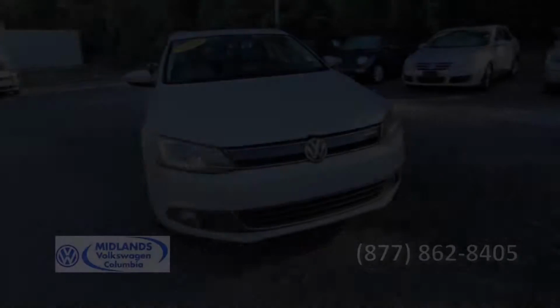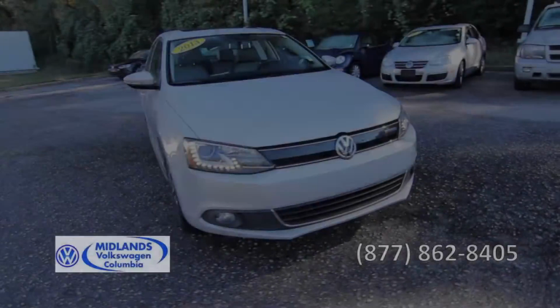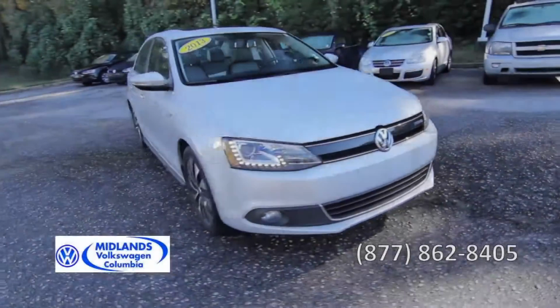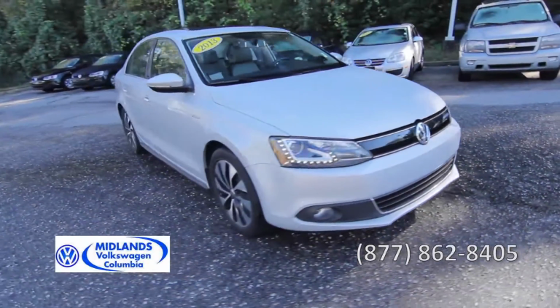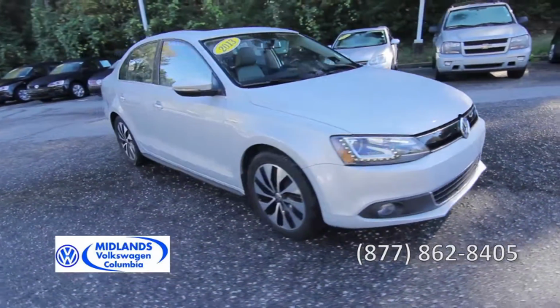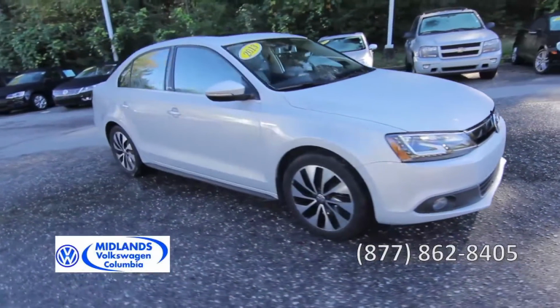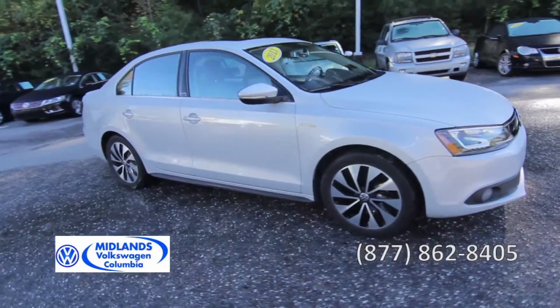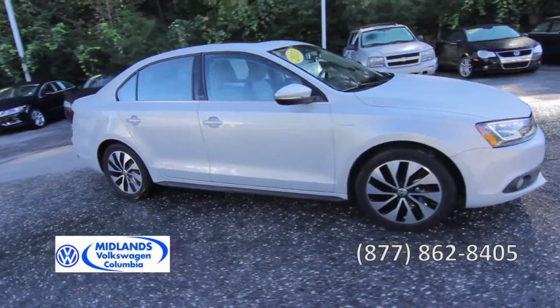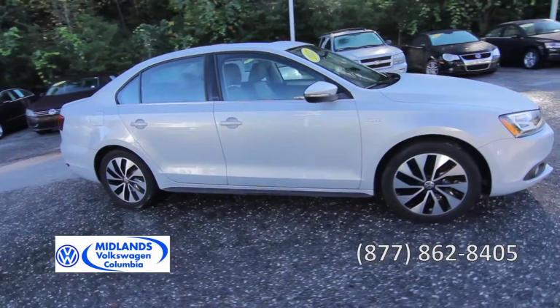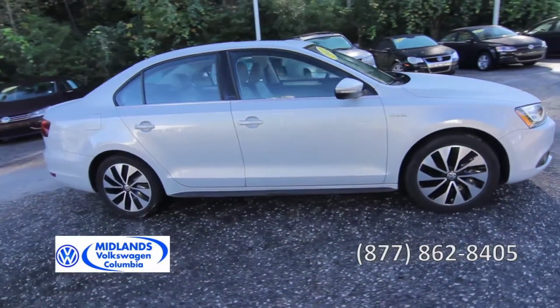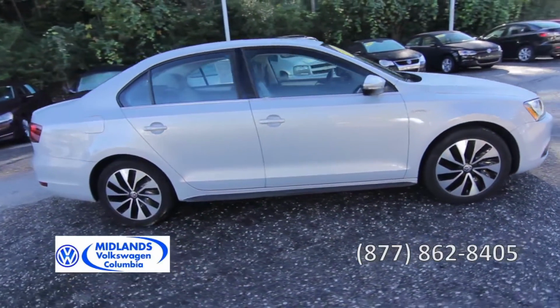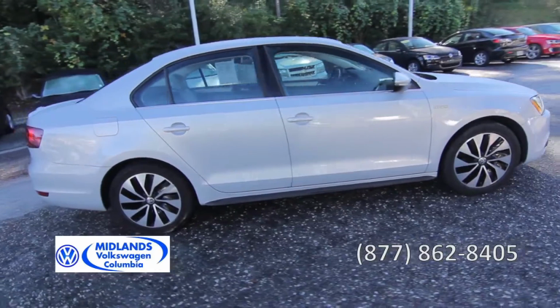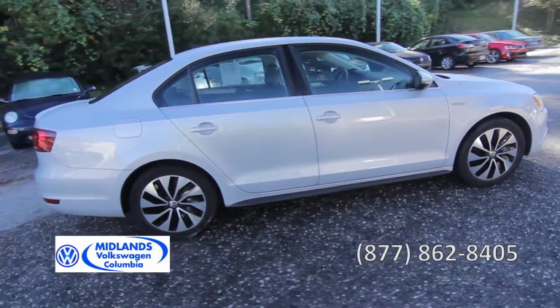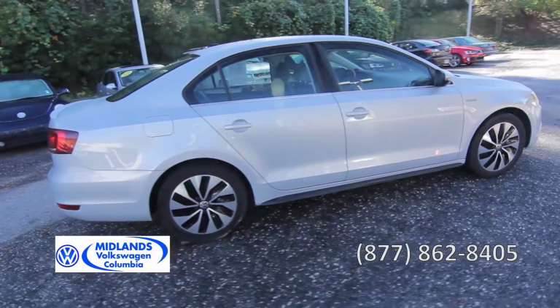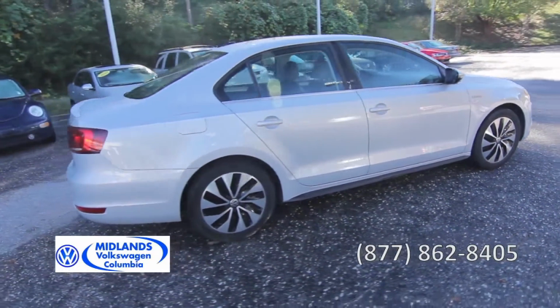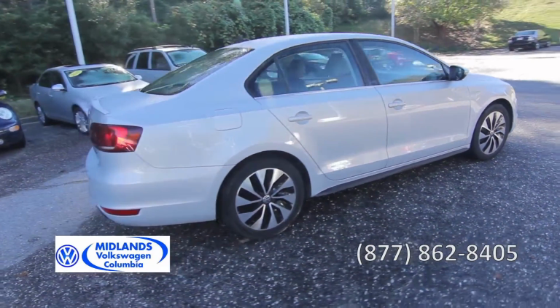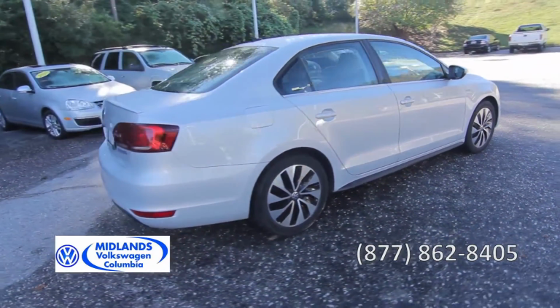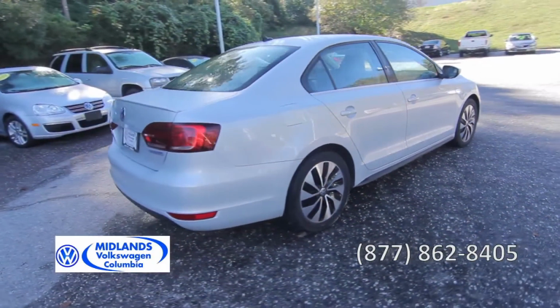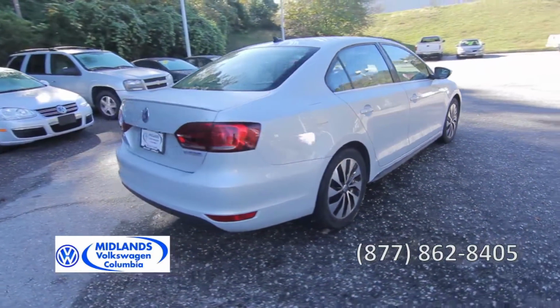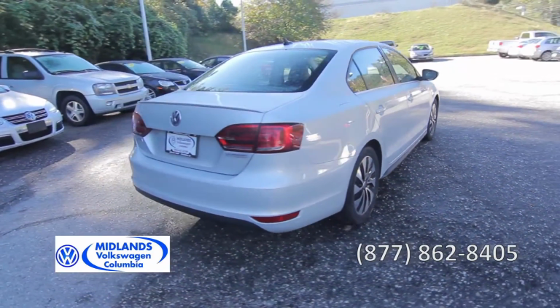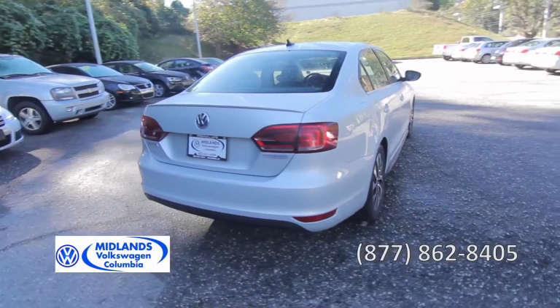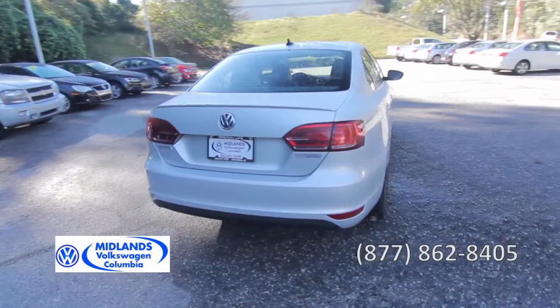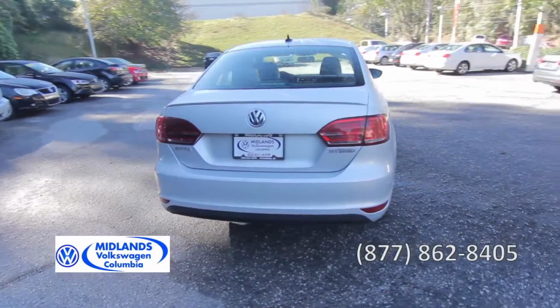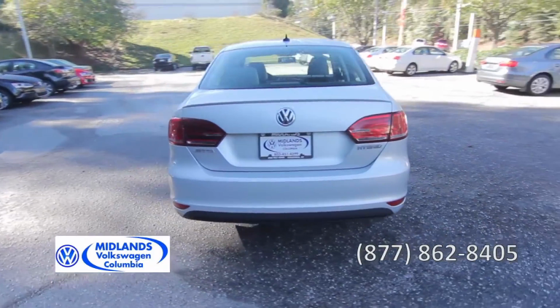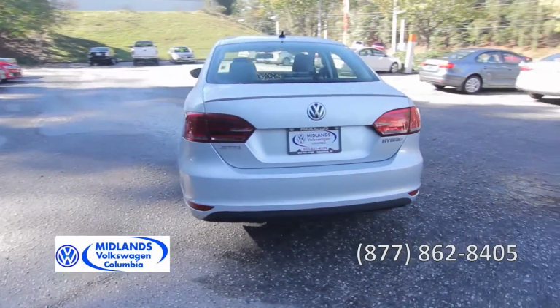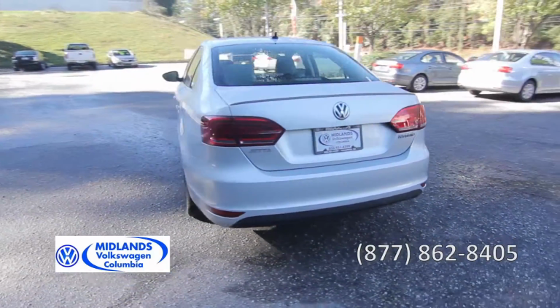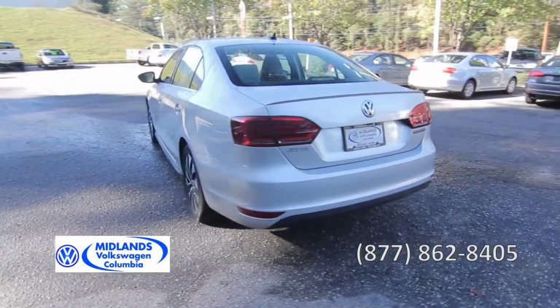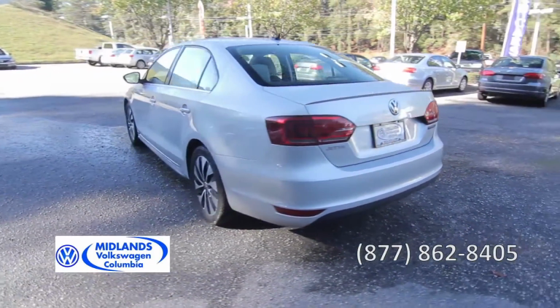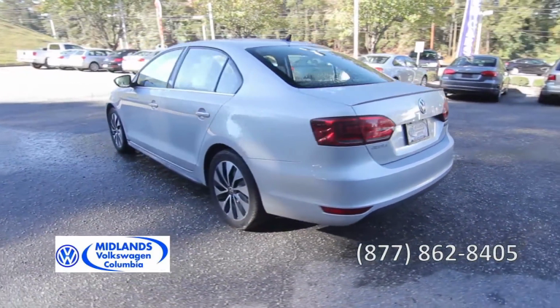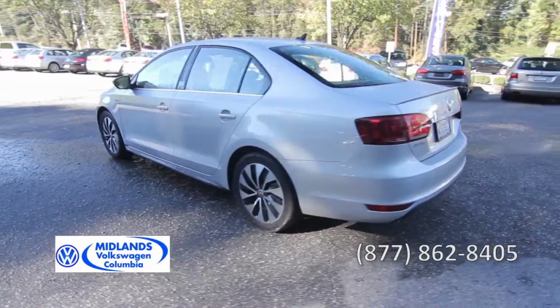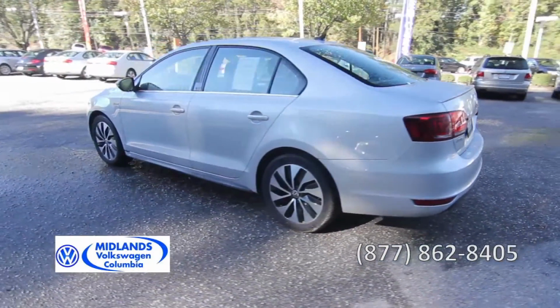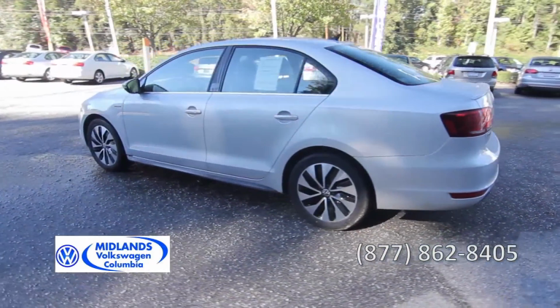This one-owner 2013 Volkswagen Jetta Hybrid has a 1.4-liter four-cylinder engine with a seven-speed automatic transmission, front-wheel drive, and 34,000 miles, with outstanding fuel economy.